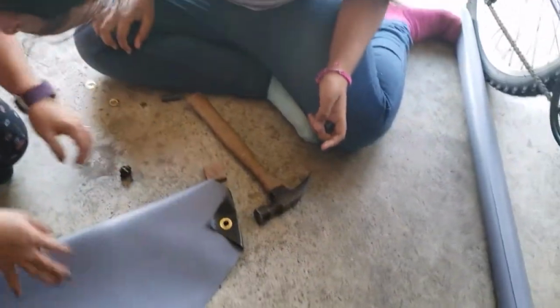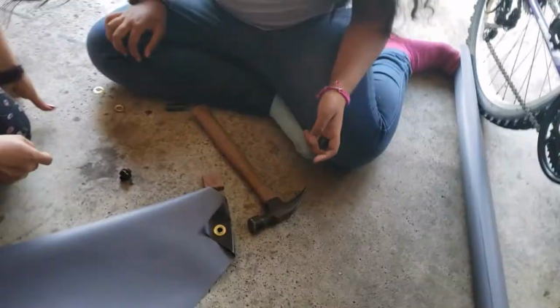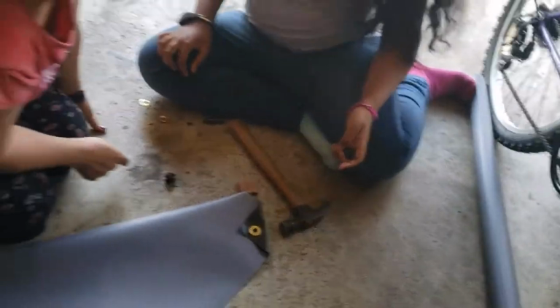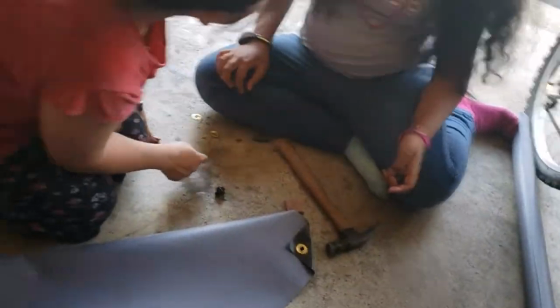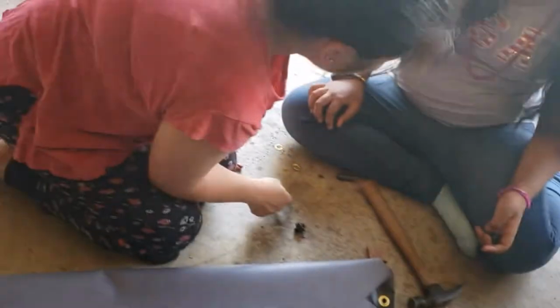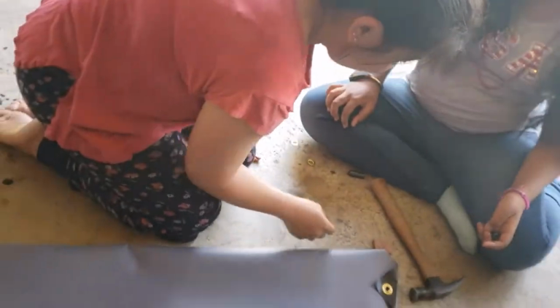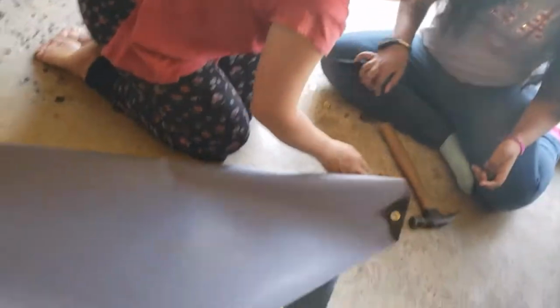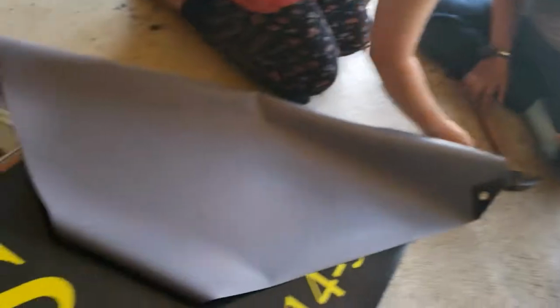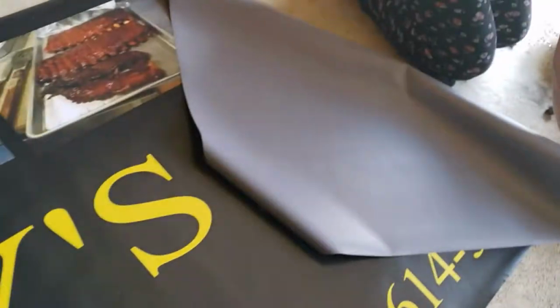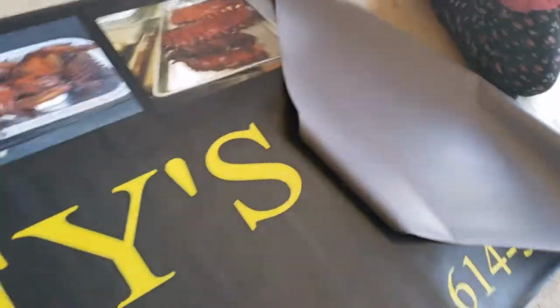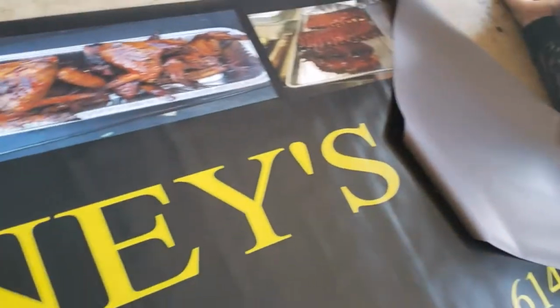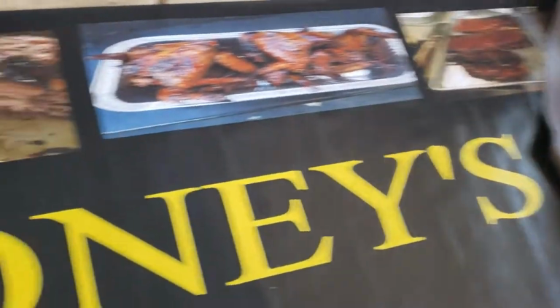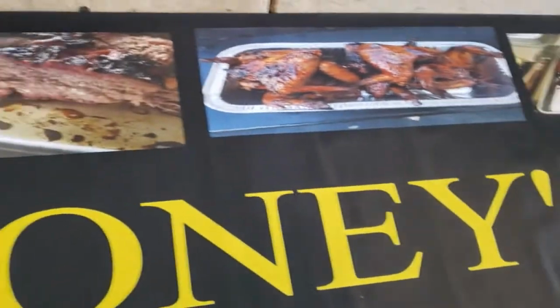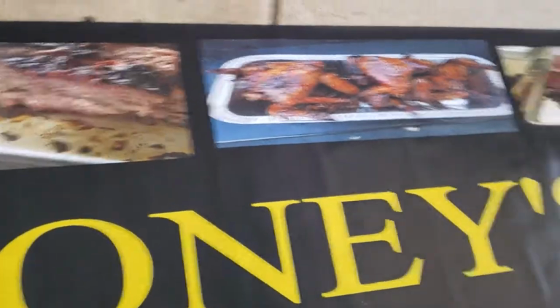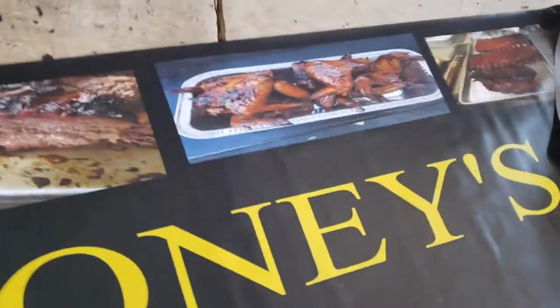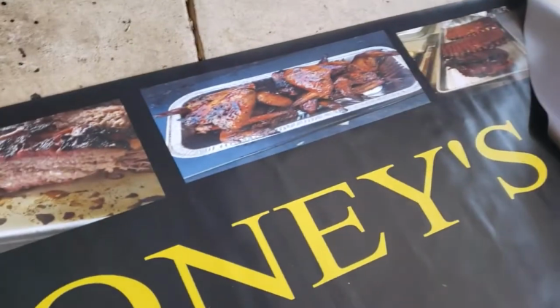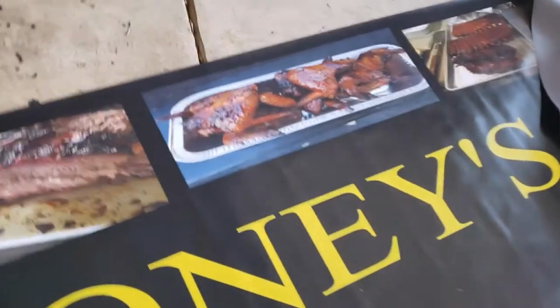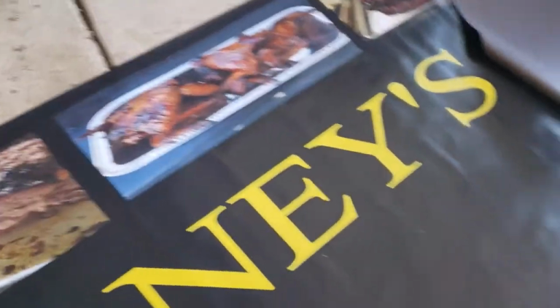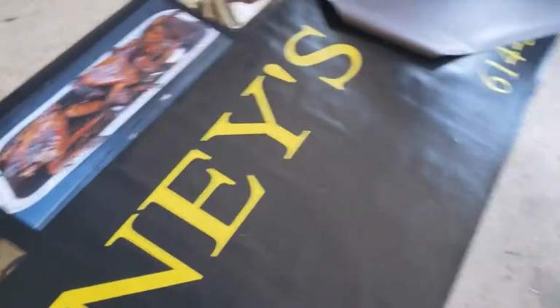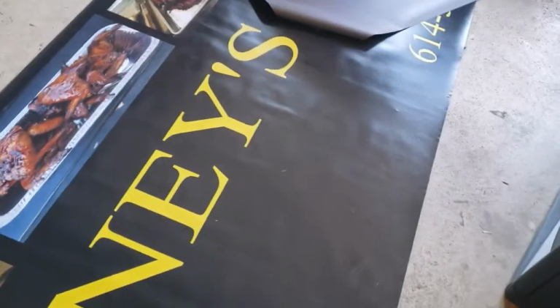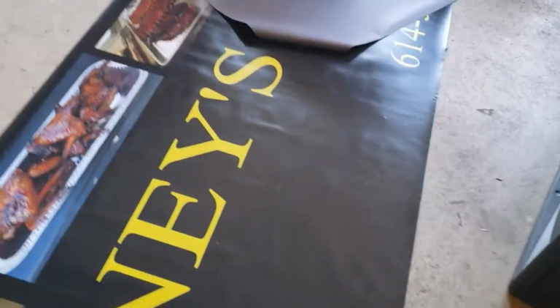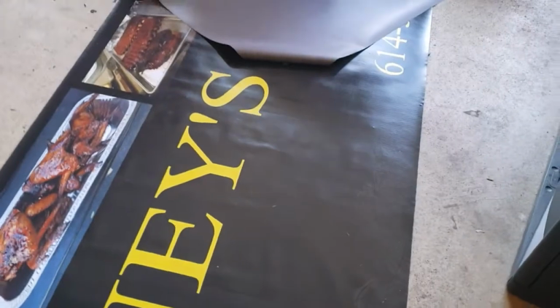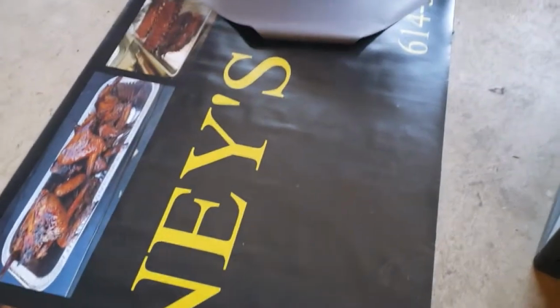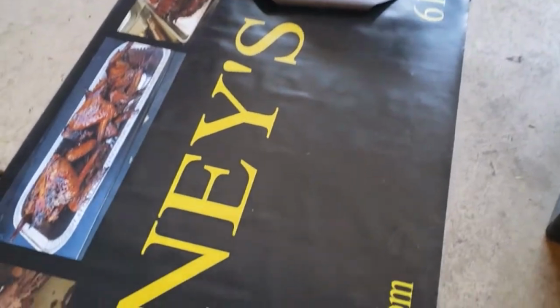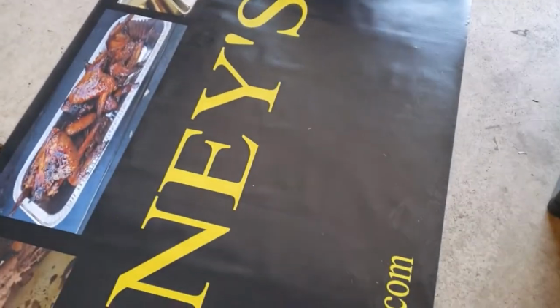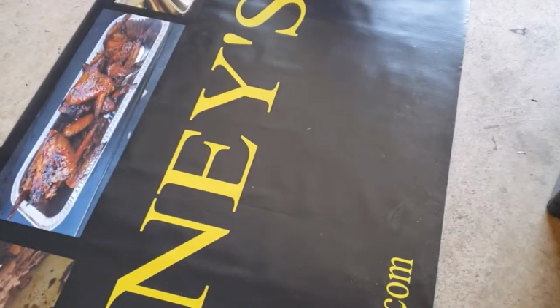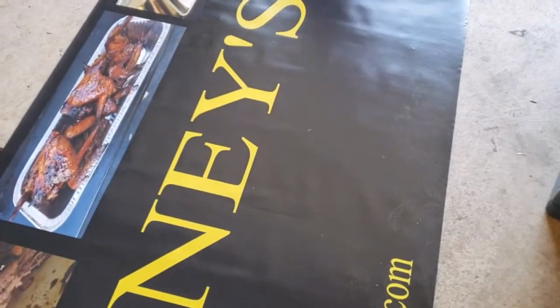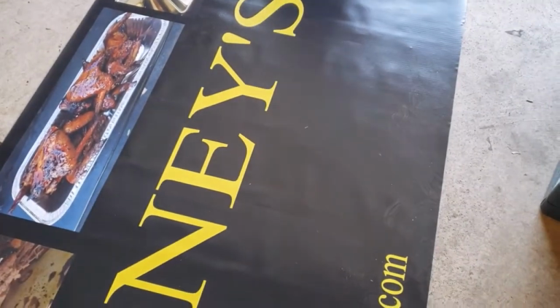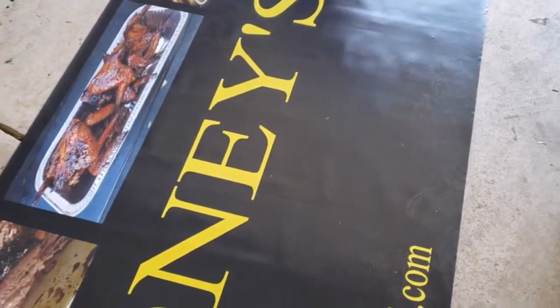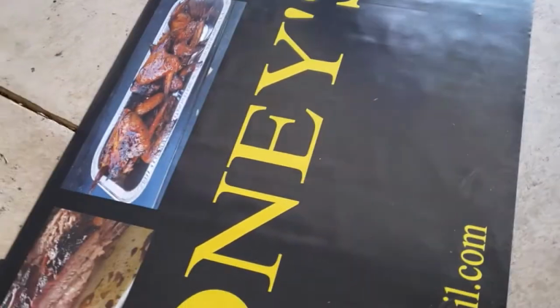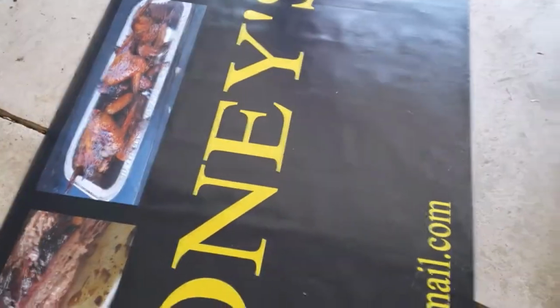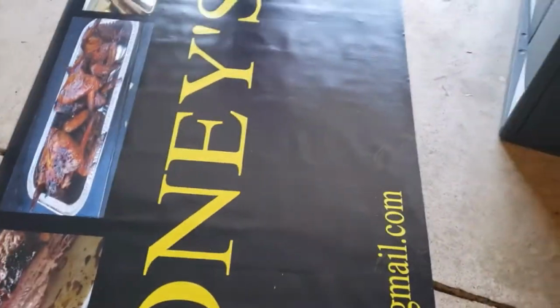So we've got to do one more hole down here and we'll call it quits. Then Tony's BBQ will have our banner that we put outside of our little booth. We've got two of these banners, so we're halfway done. We'll get back to you guys in a little bit.